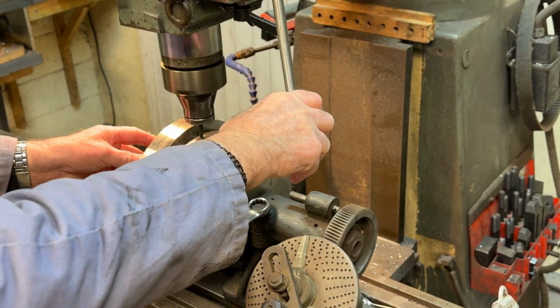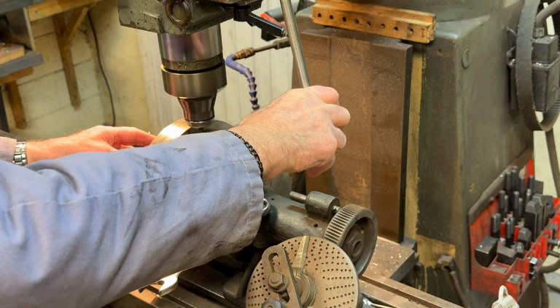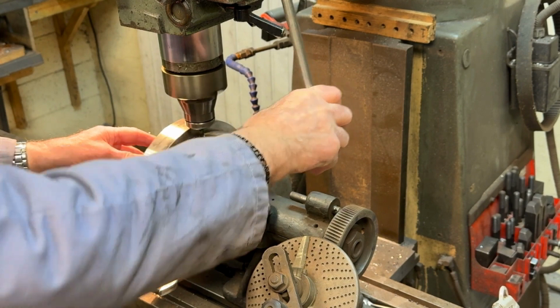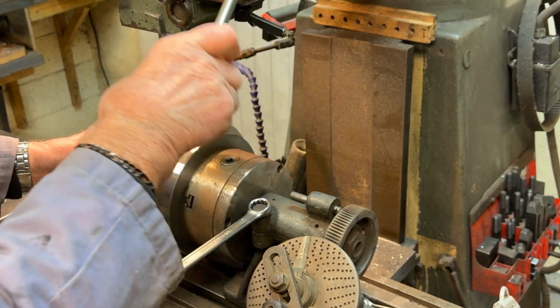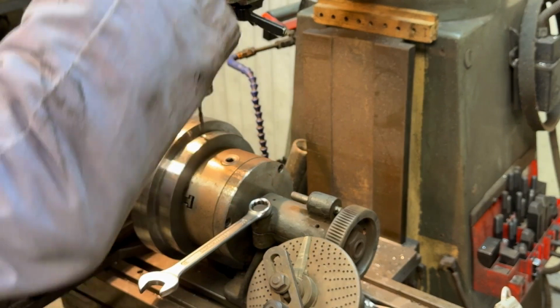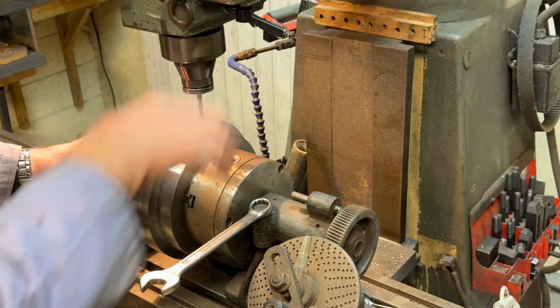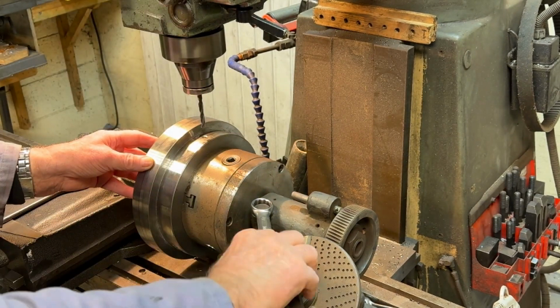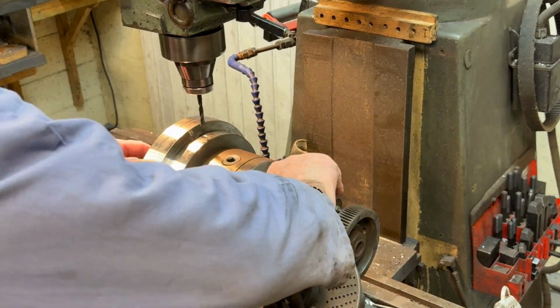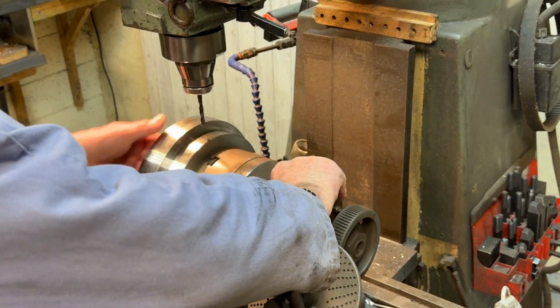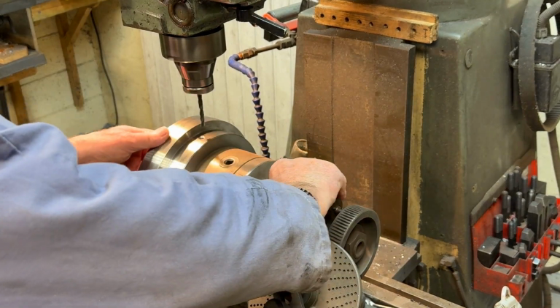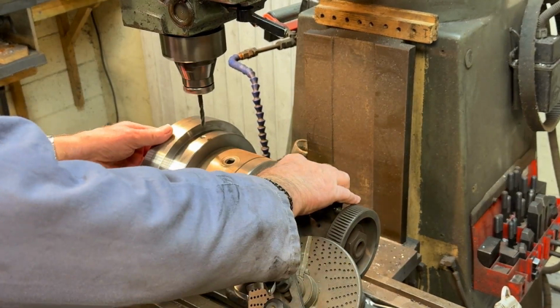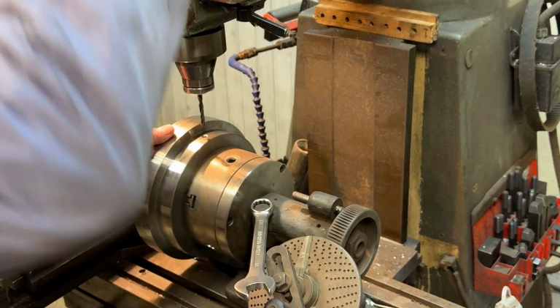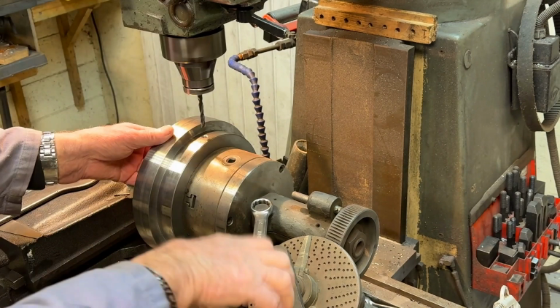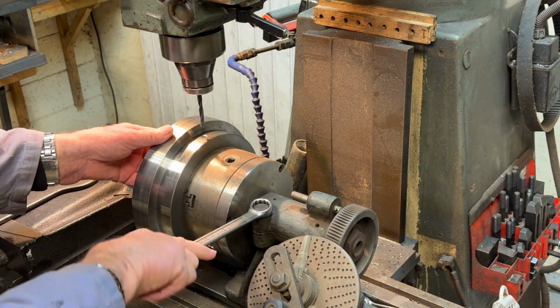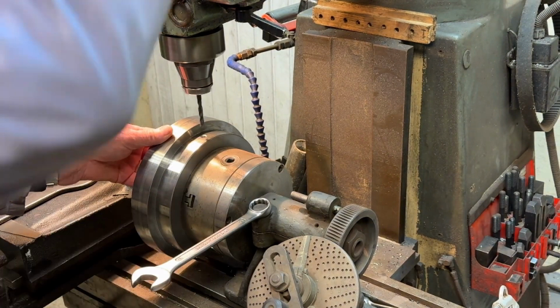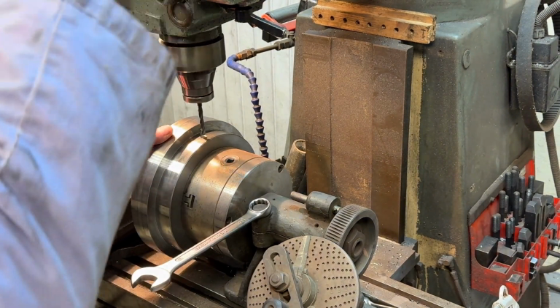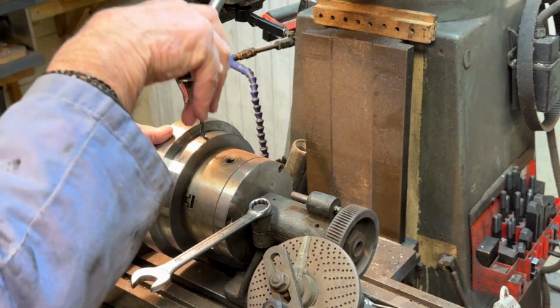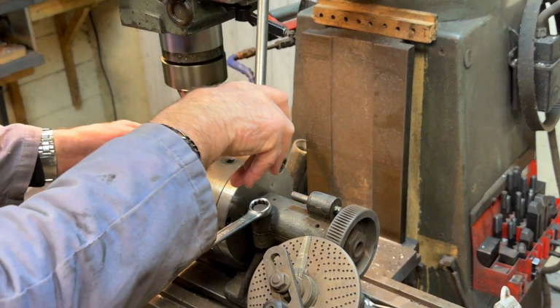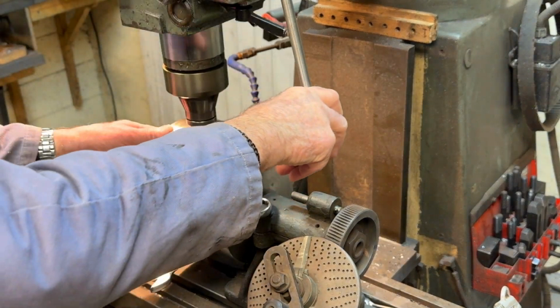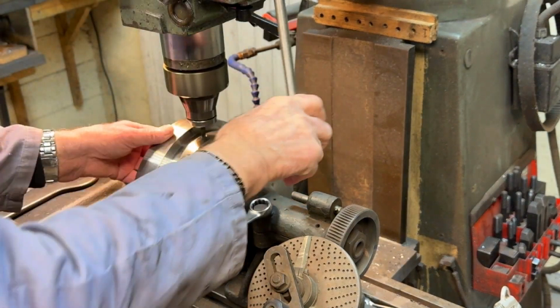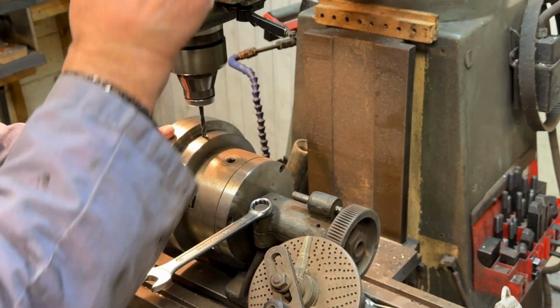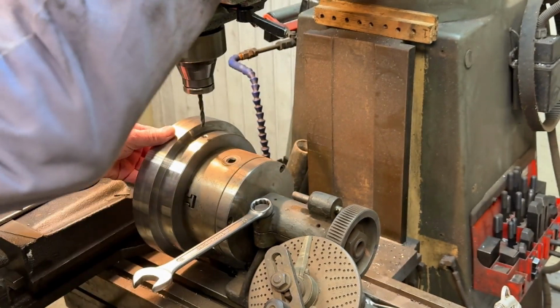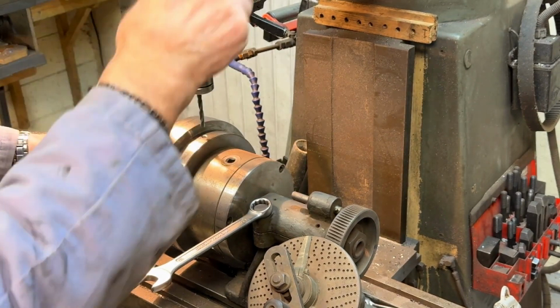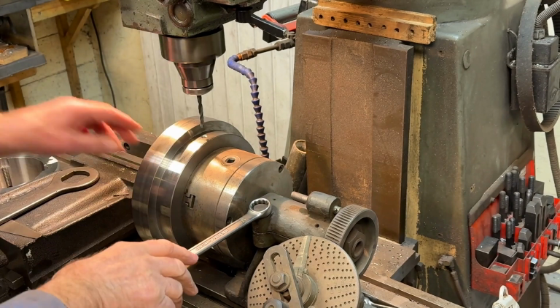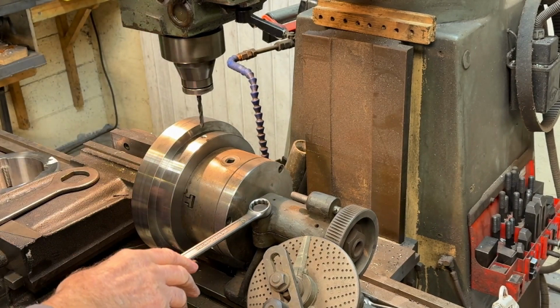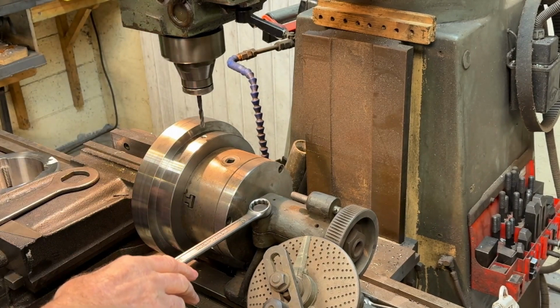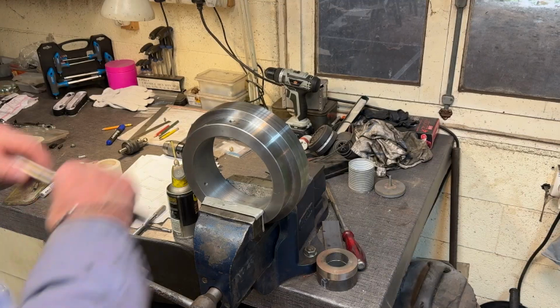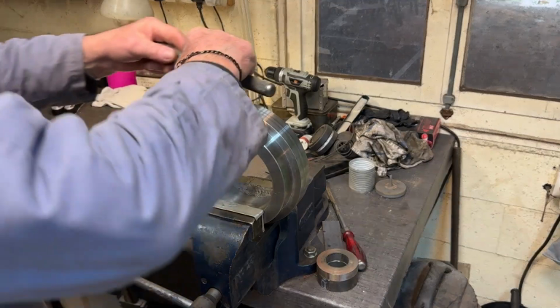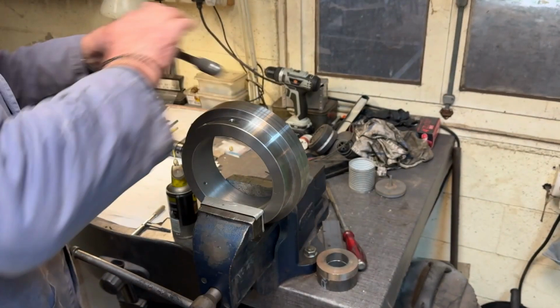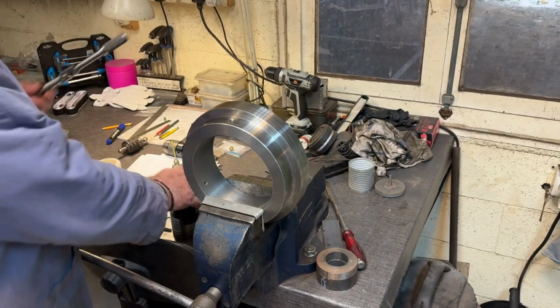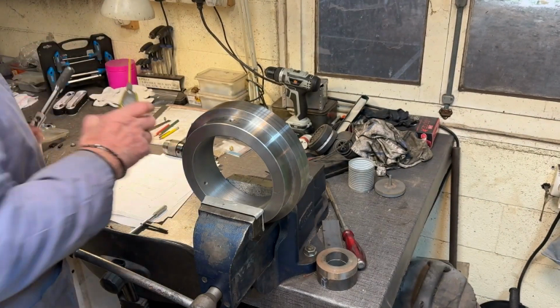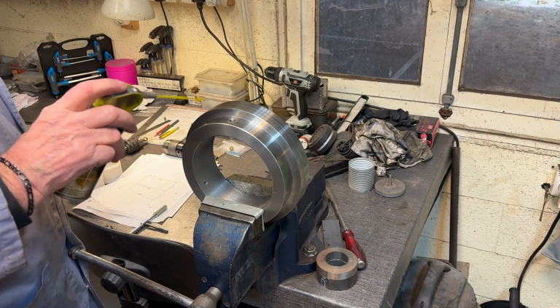Now I'll put it onto the milling machine on the dividing head so that I can drill and tap three holes around the circumference. These will be used to put some grub screws in, just to lock the whole thing onto the adapter.